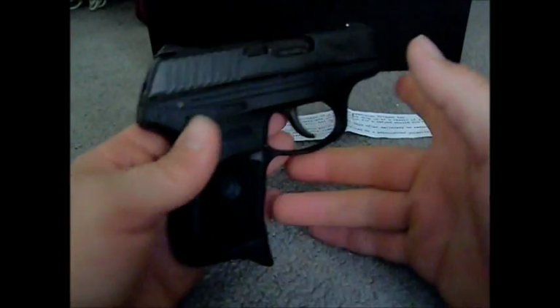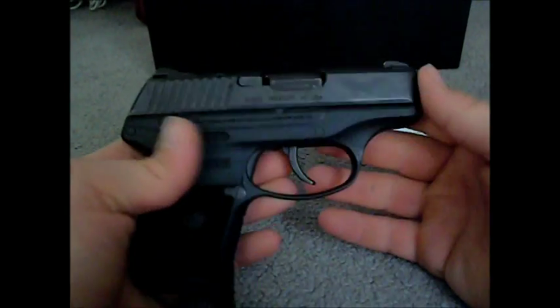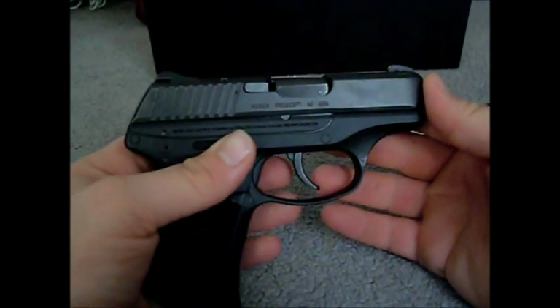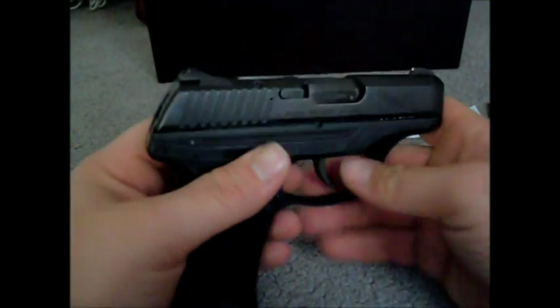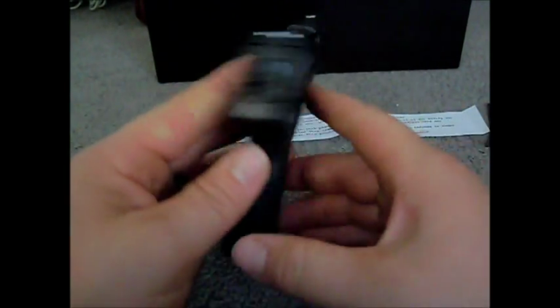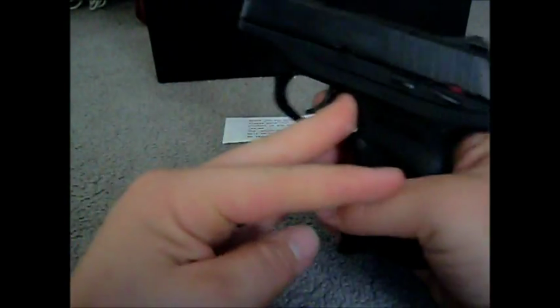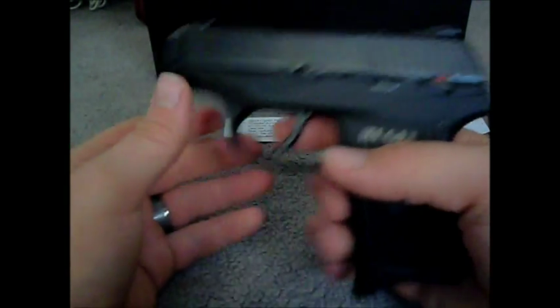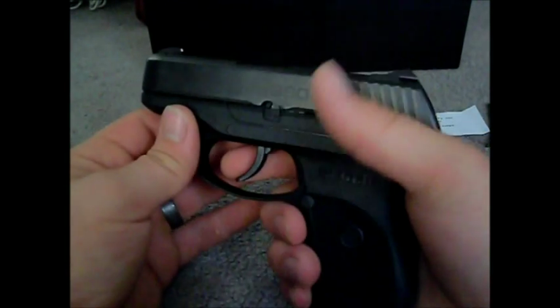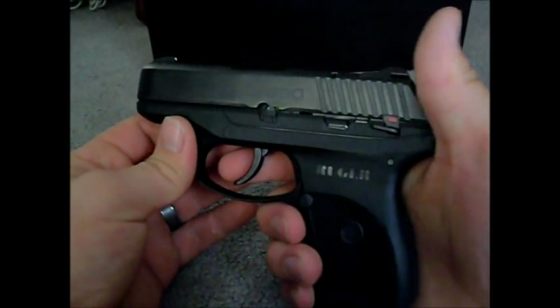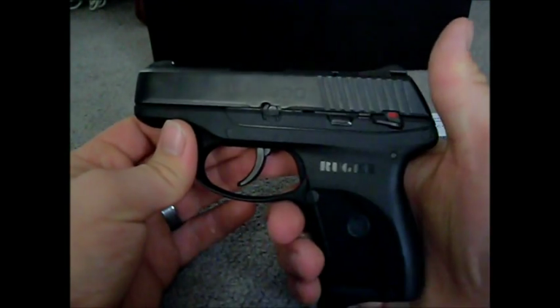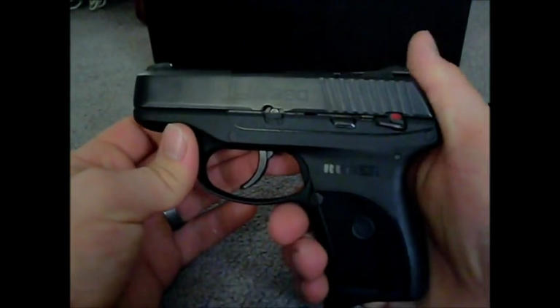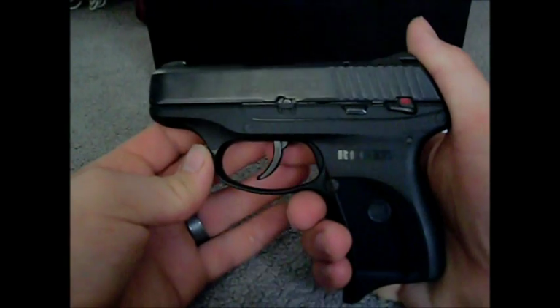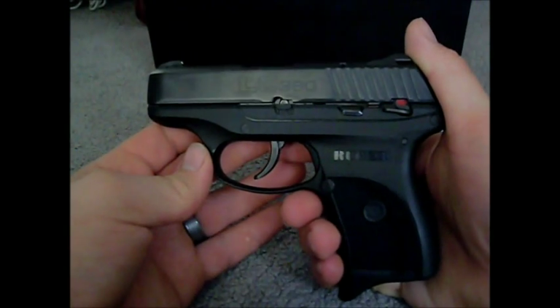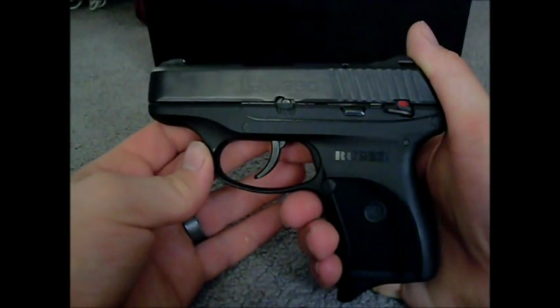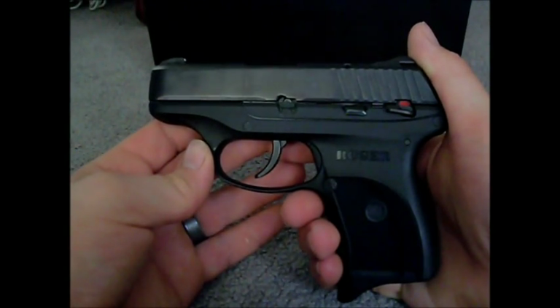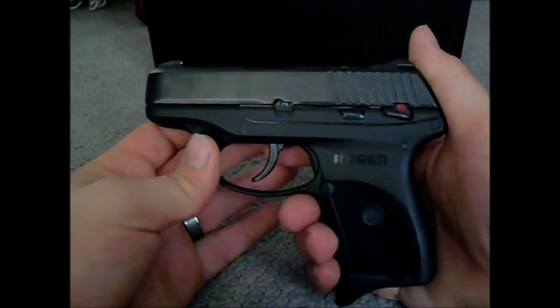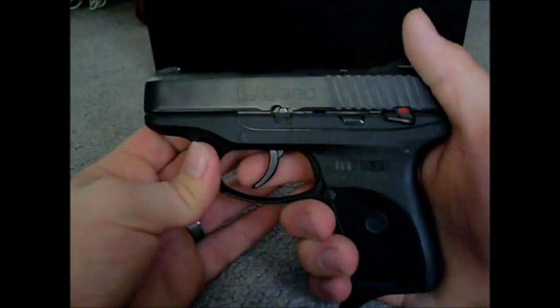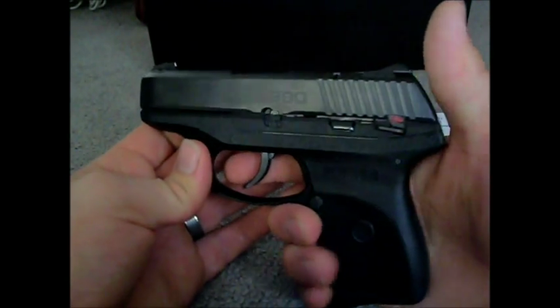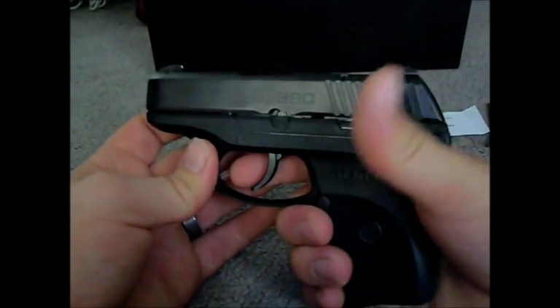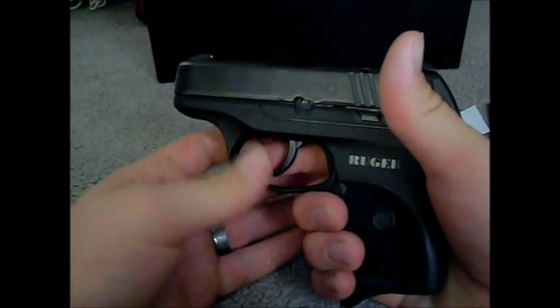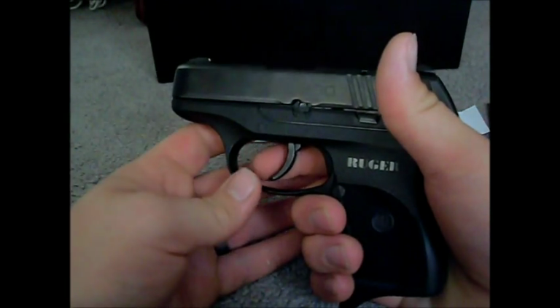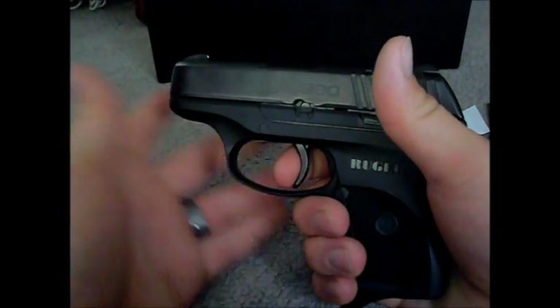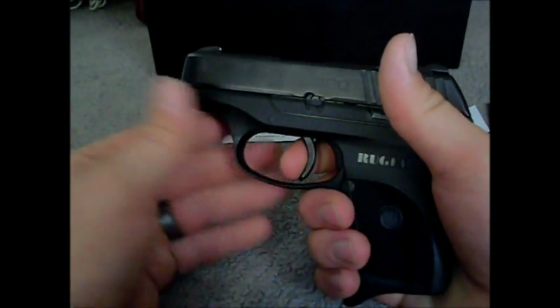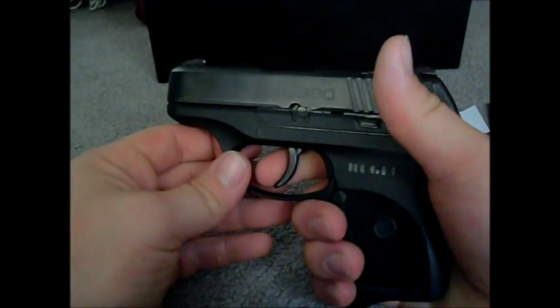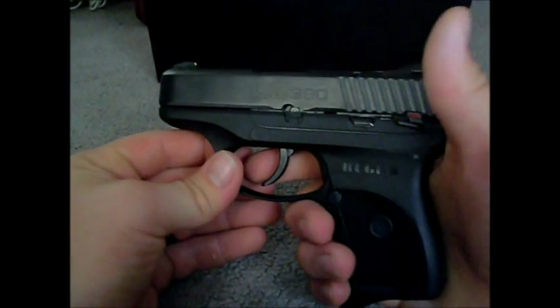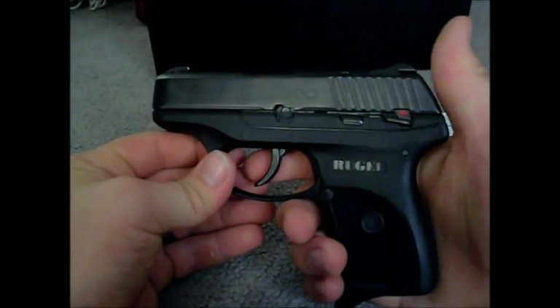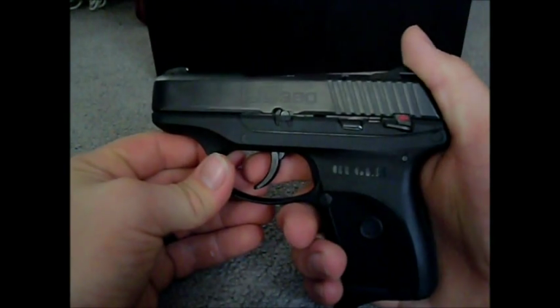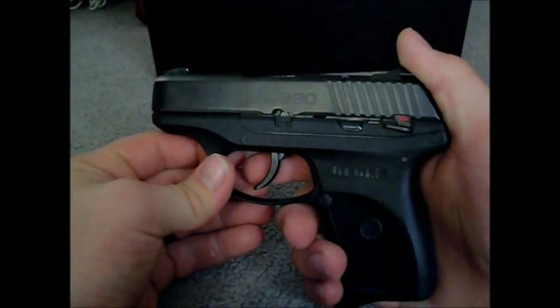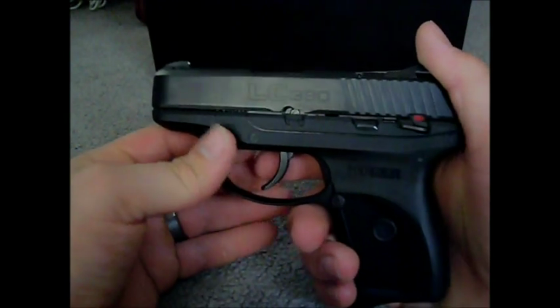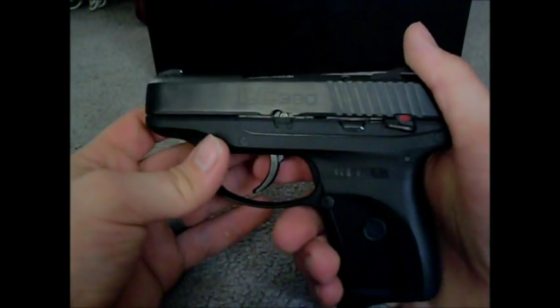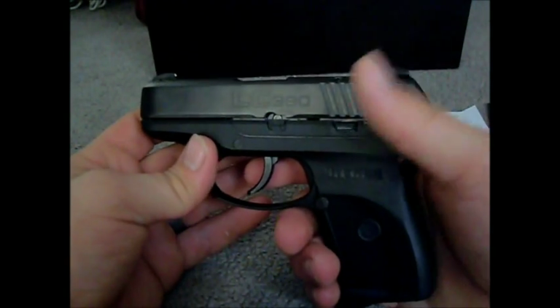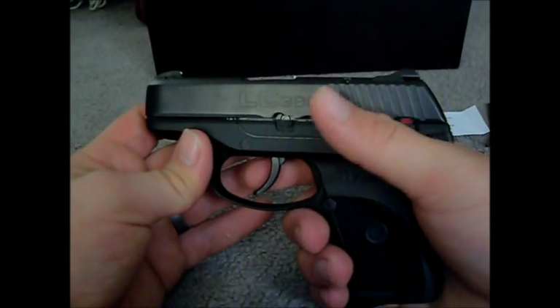So far I like the feel of it. I haven't been able to get out and shoot it yet, but hopefully I'll be able to put together a video and show how I like it and how it performs versus the stock options that Ruger offers.